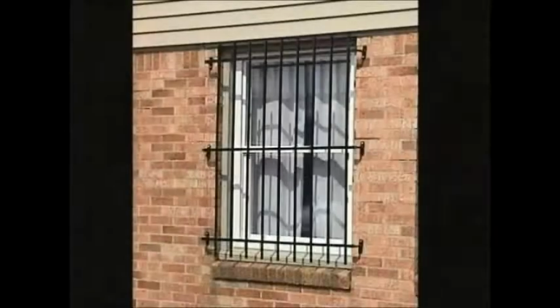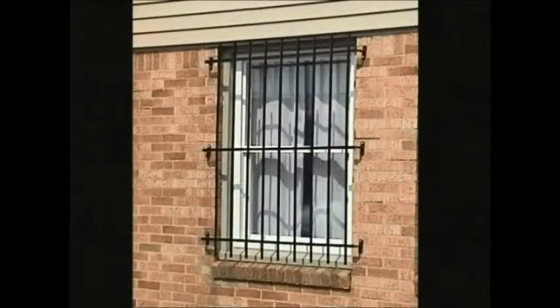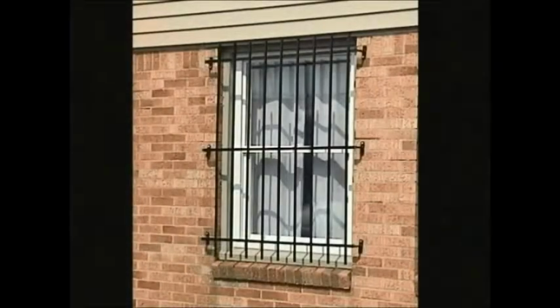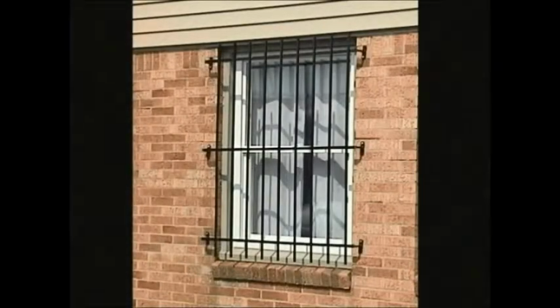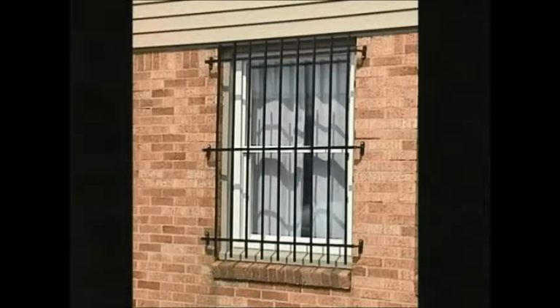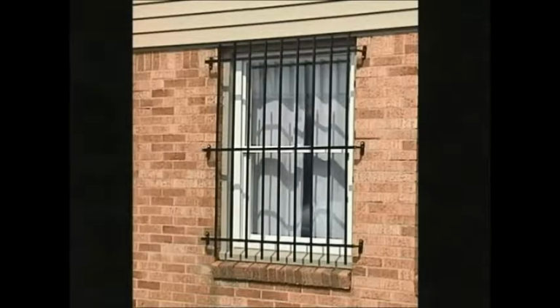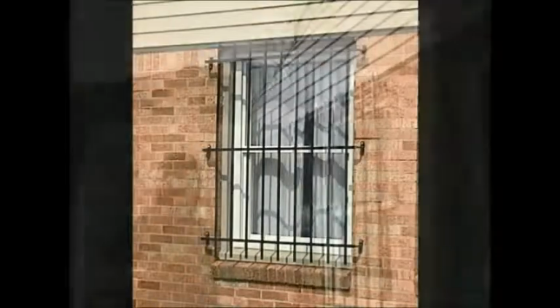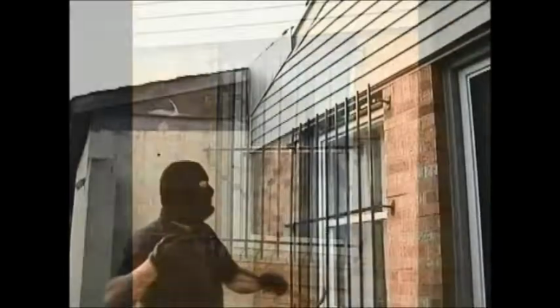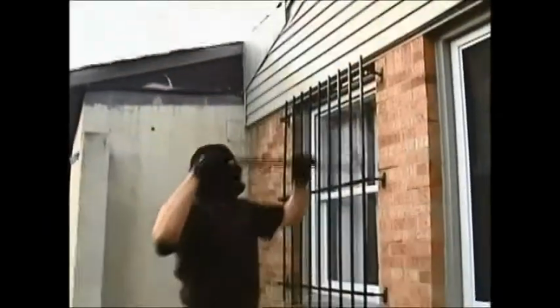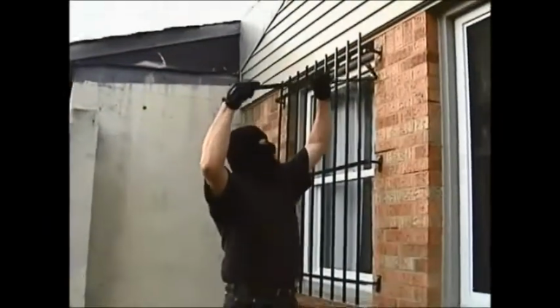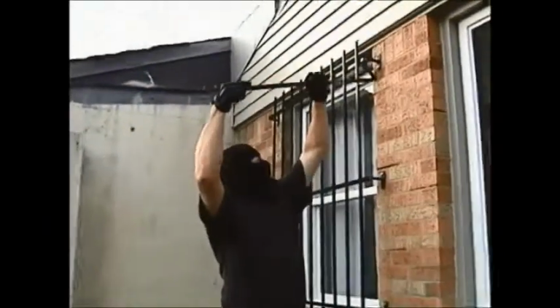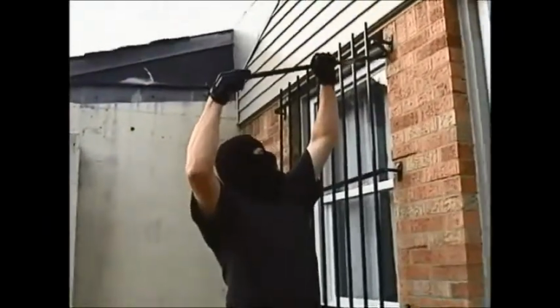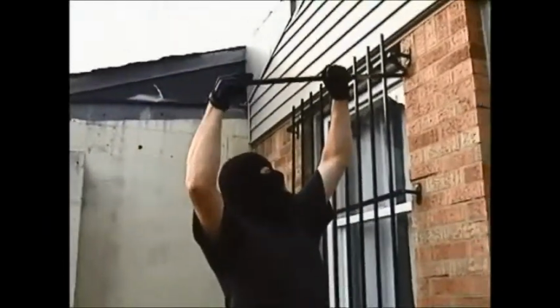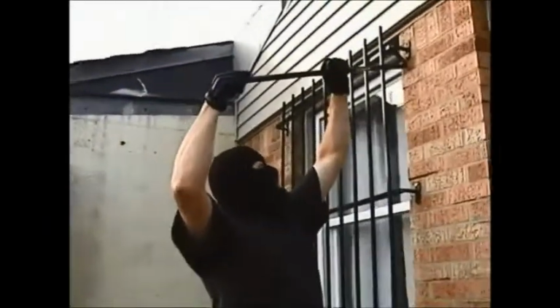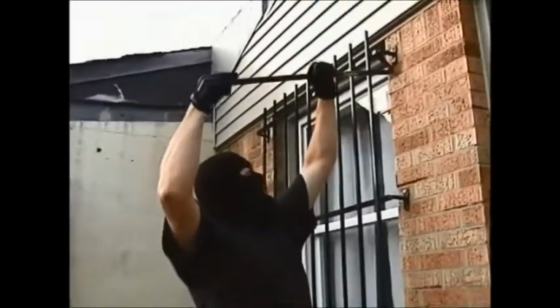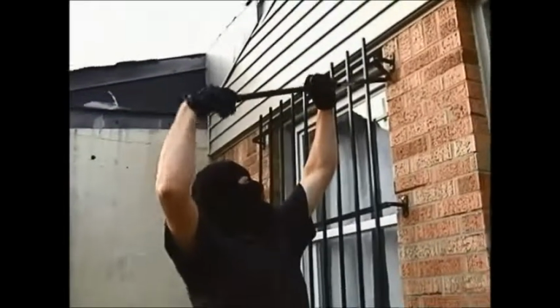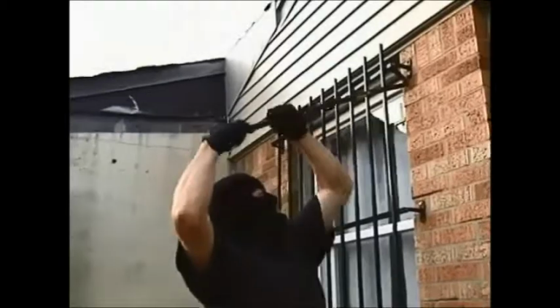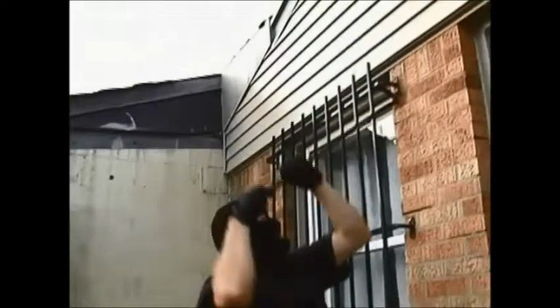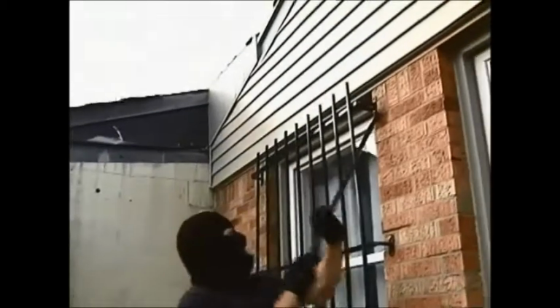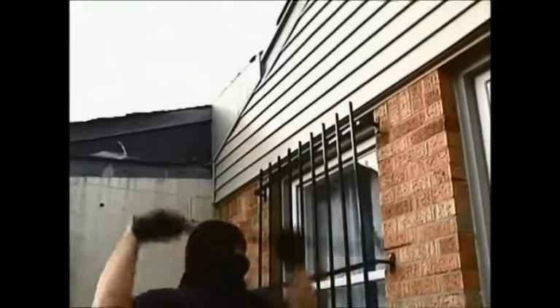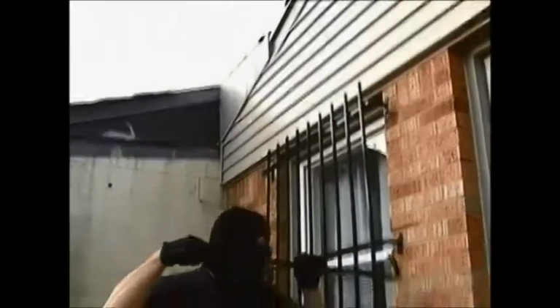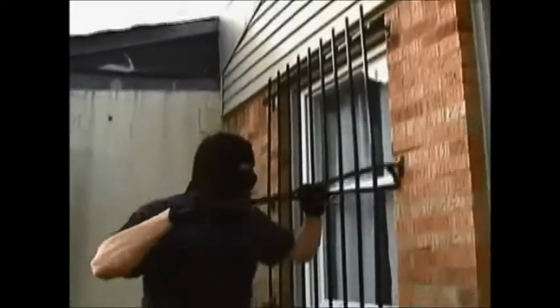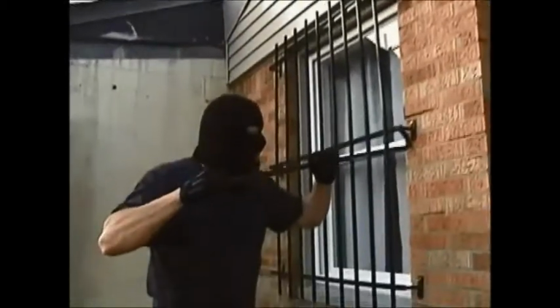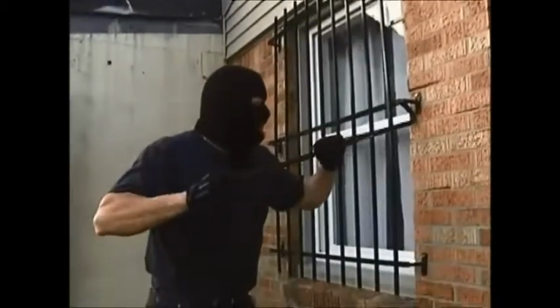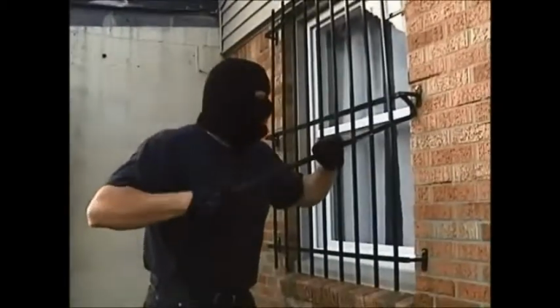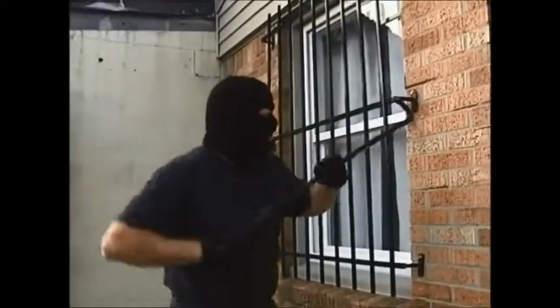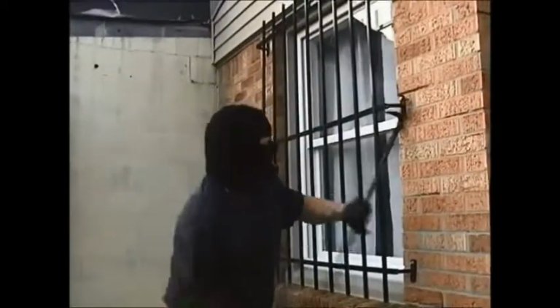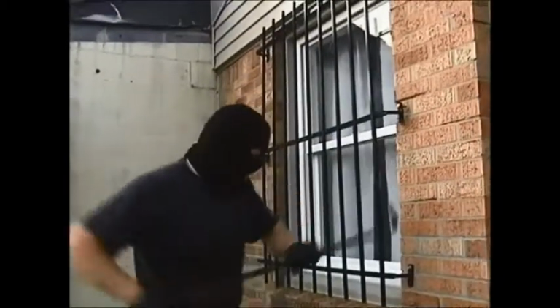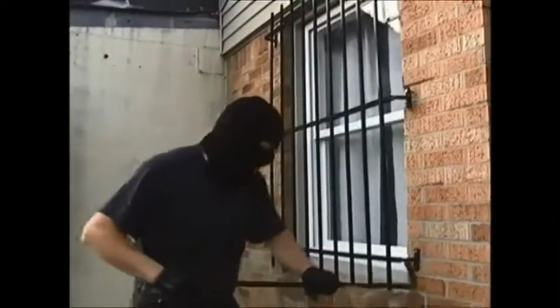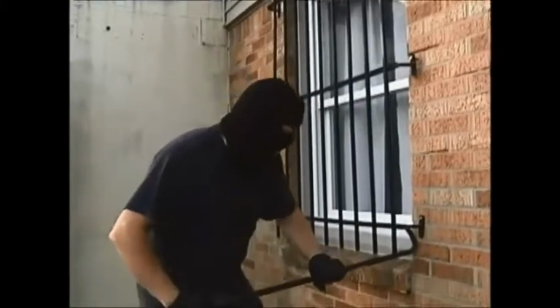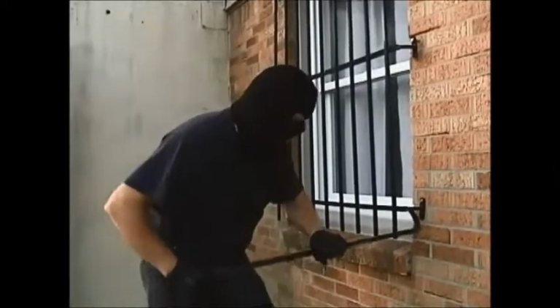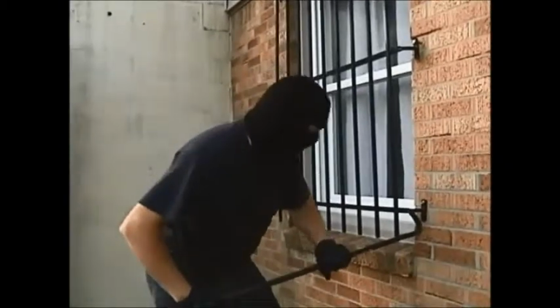Burglar bars can make your home look like a jail — they can trap you and your family inside. But can they really keep an intruder out? It took this crook only 11 seconds to get these bars off the wall.